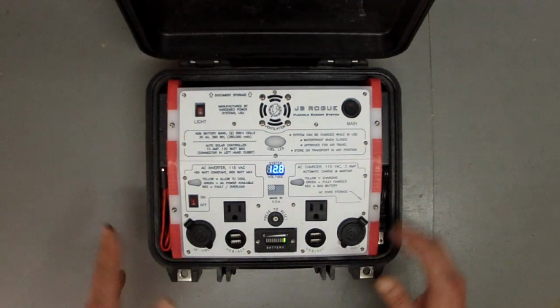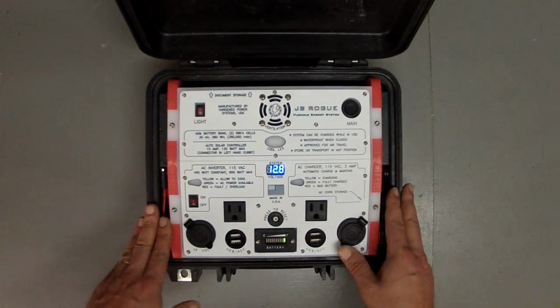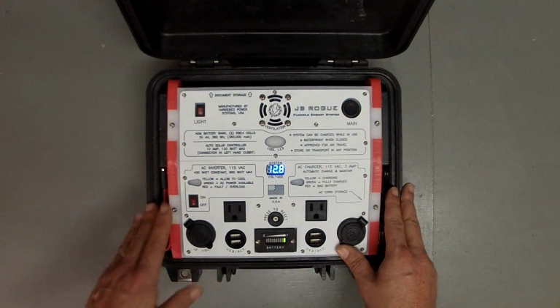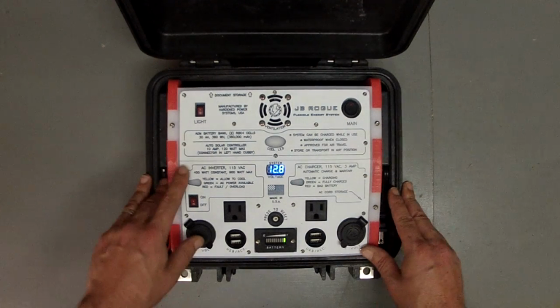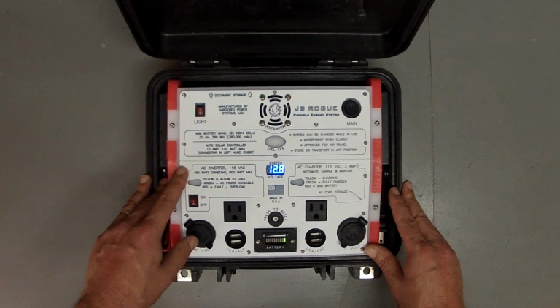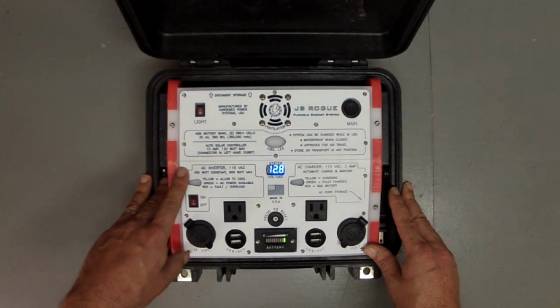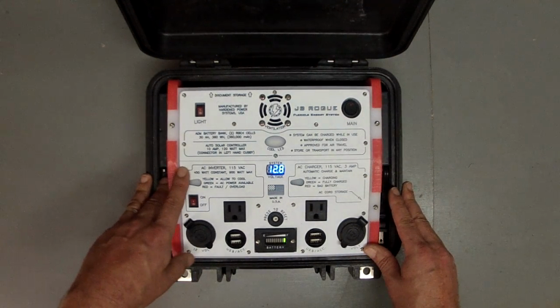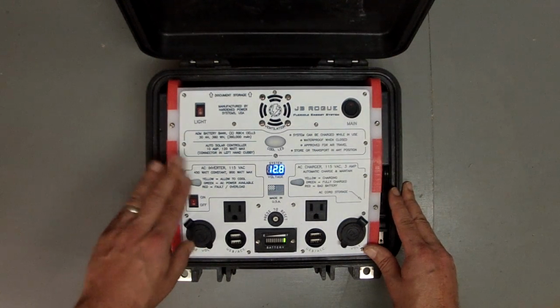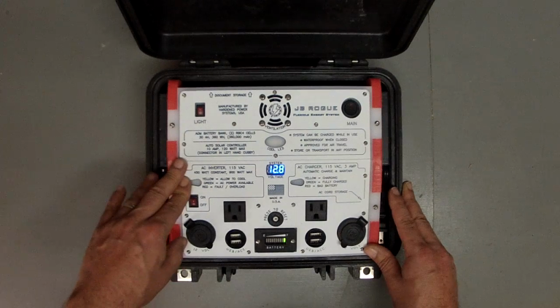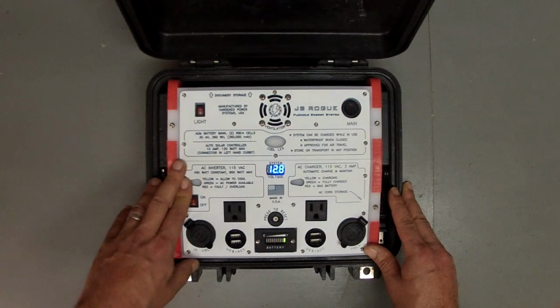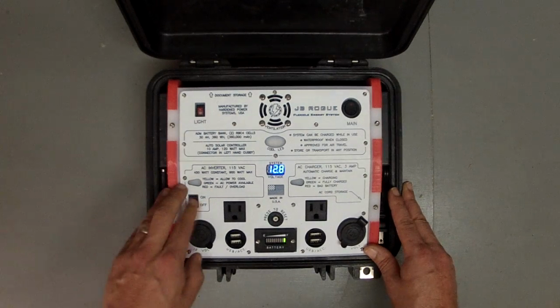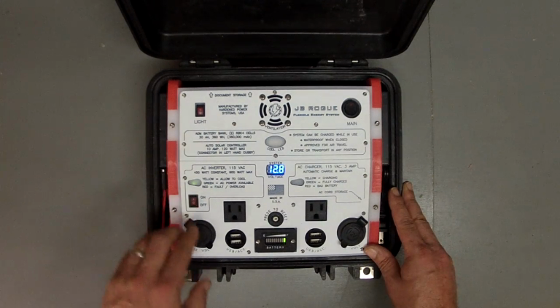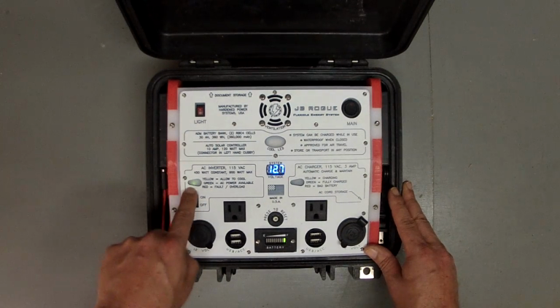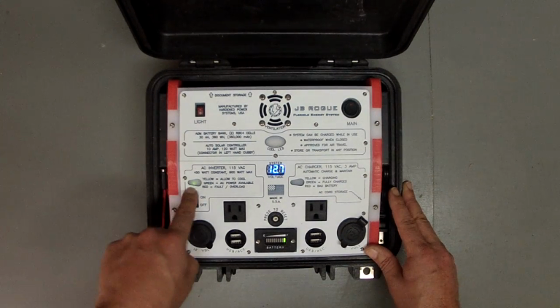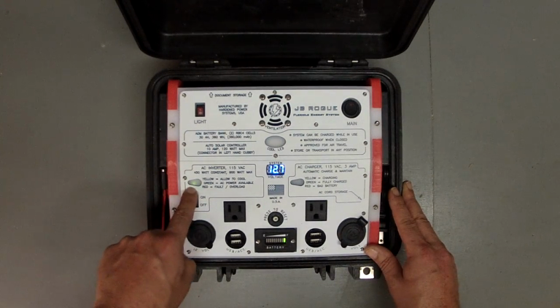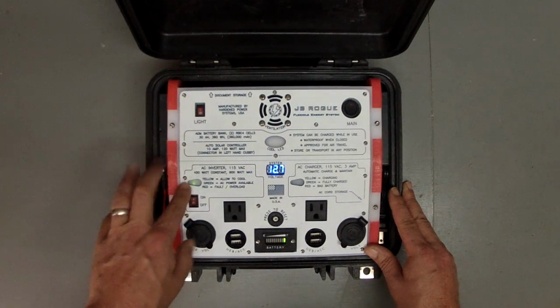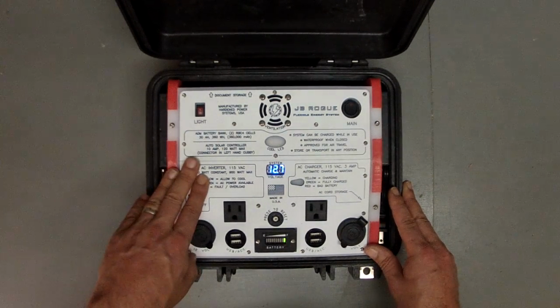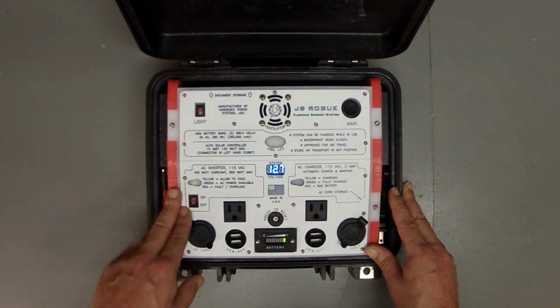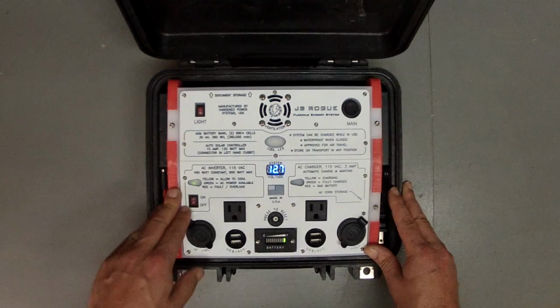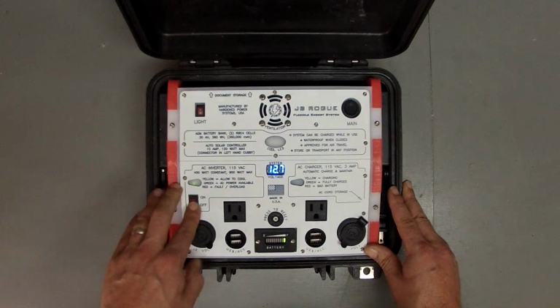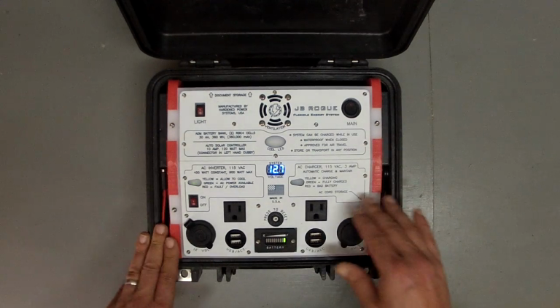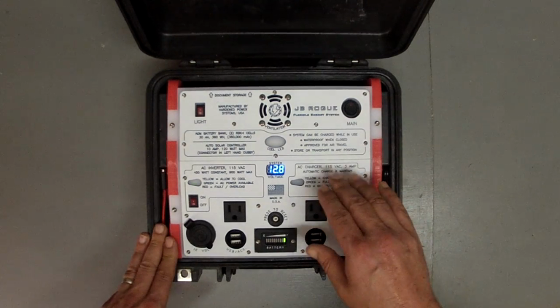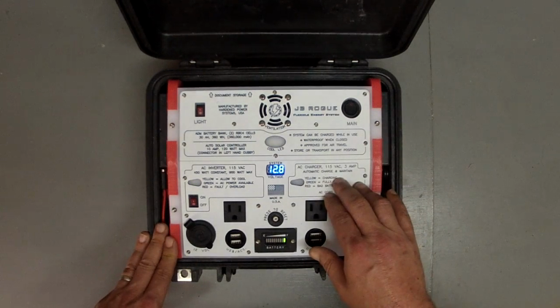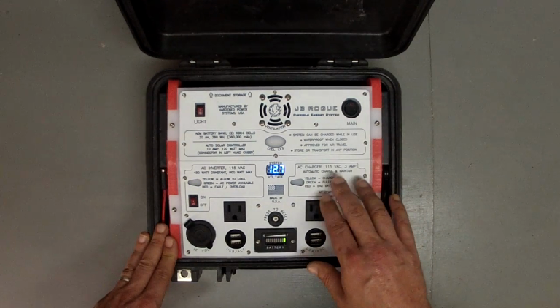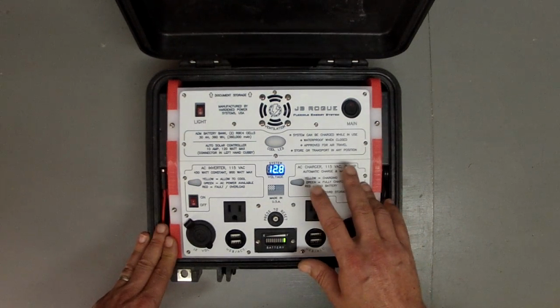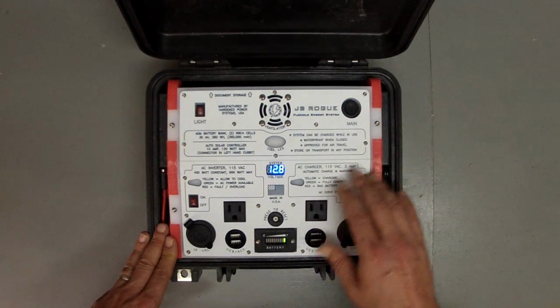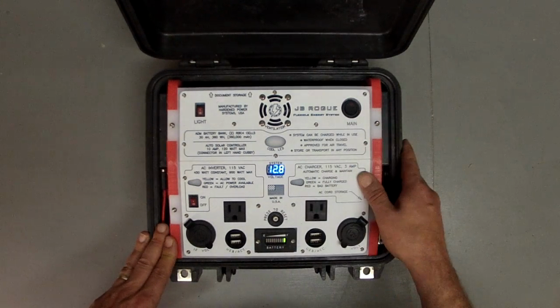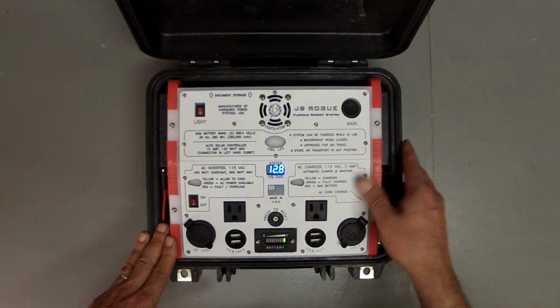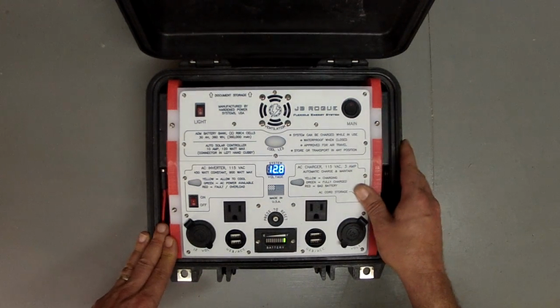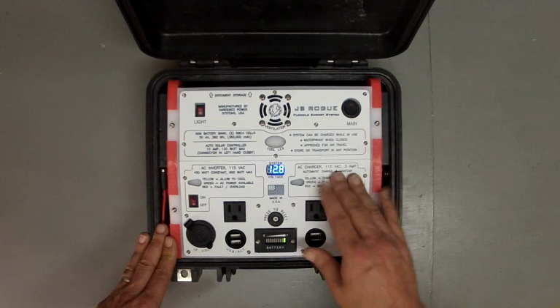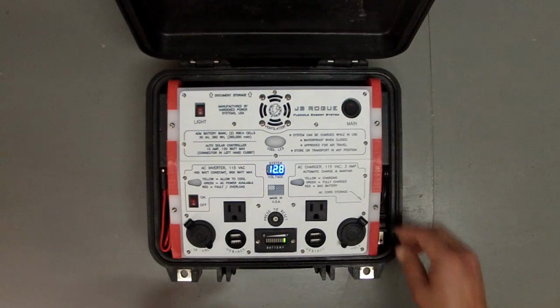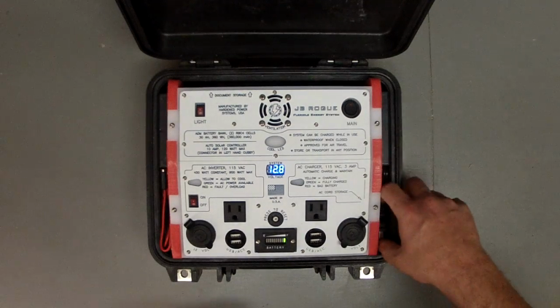This system has a 450 watt AC inverter with a 900 watt surge. It's got a three-color LED to show you the status of the inverter. It's also got a three-stage, three amp automatic AC charger with an LED indicator.